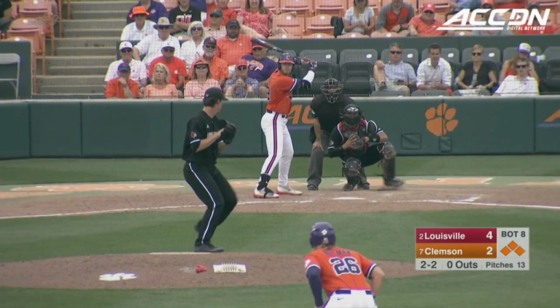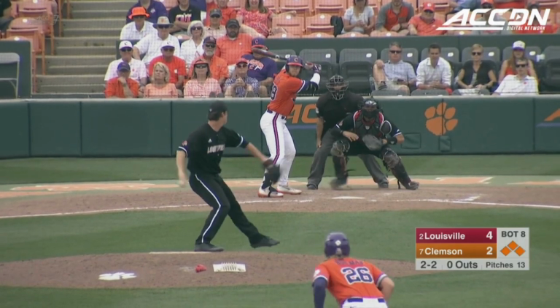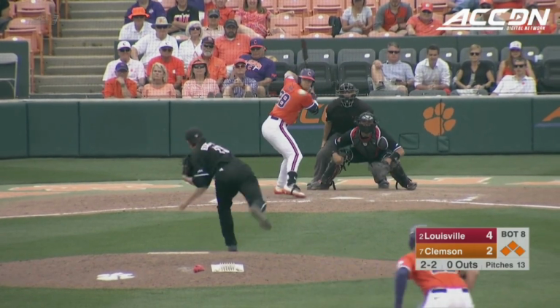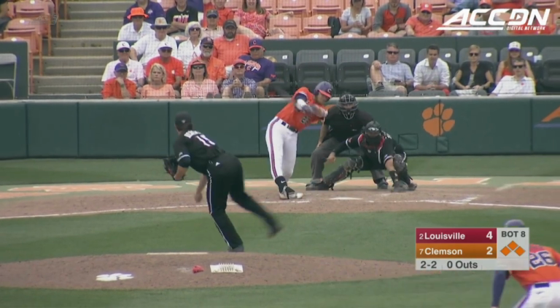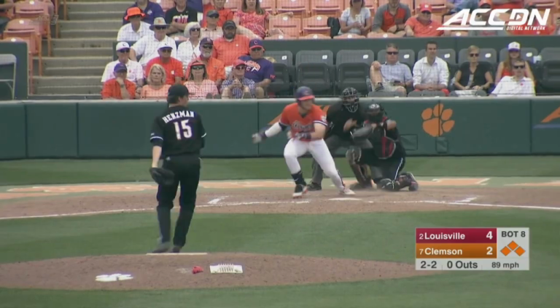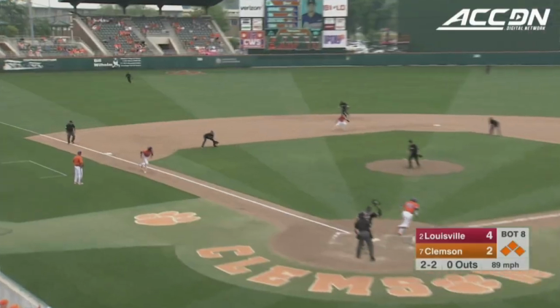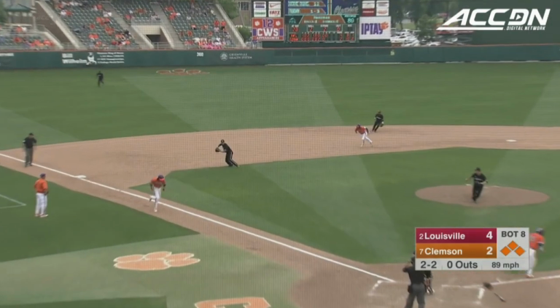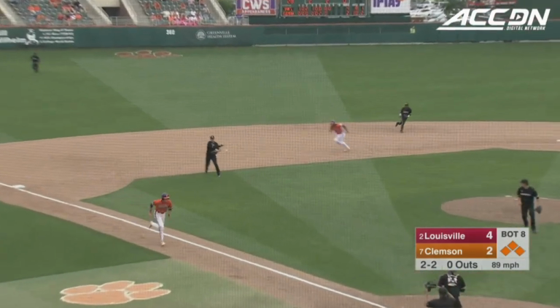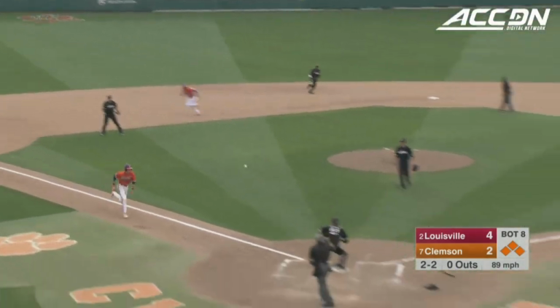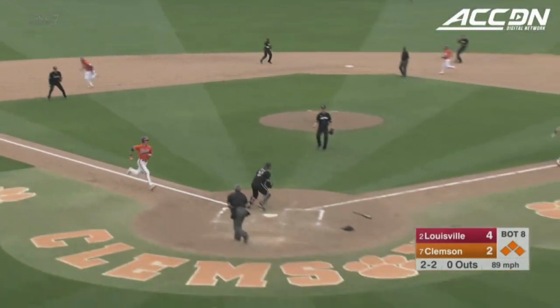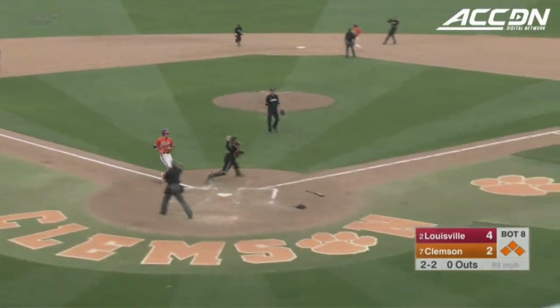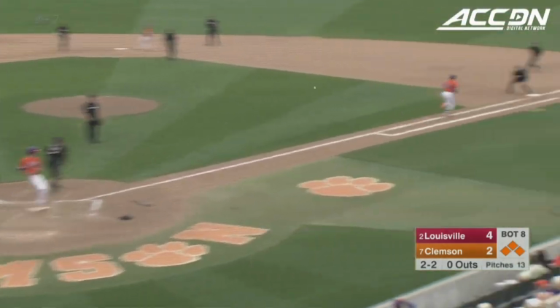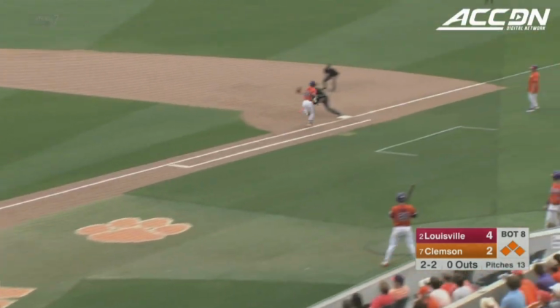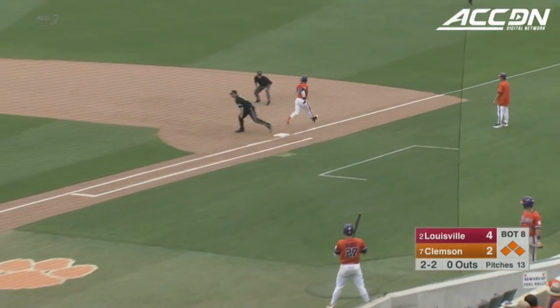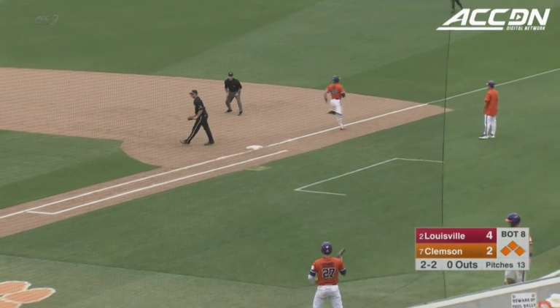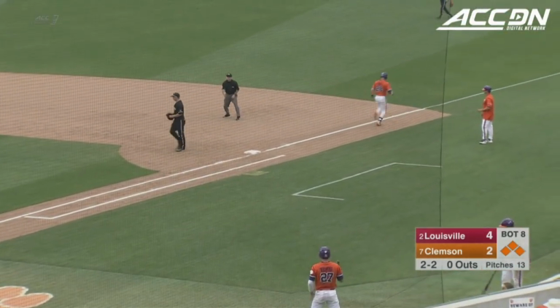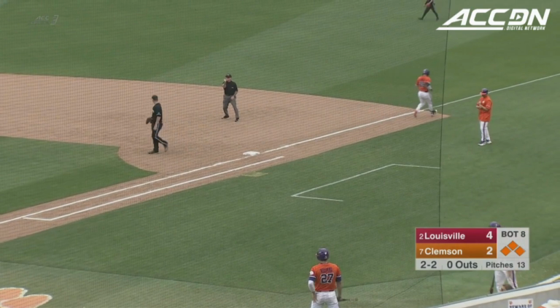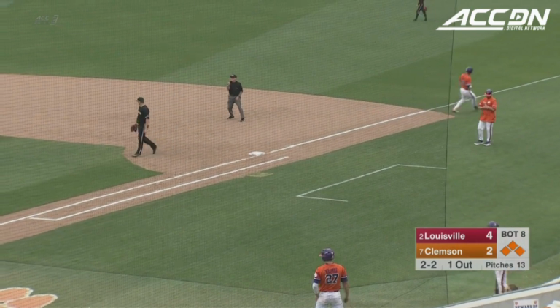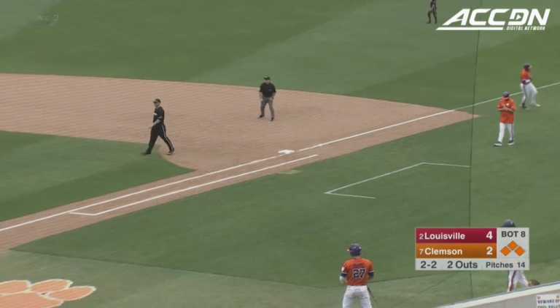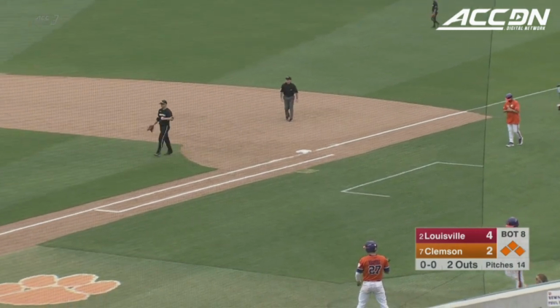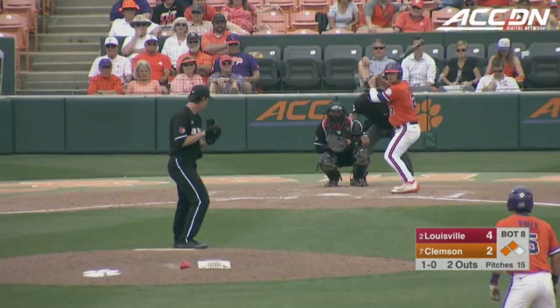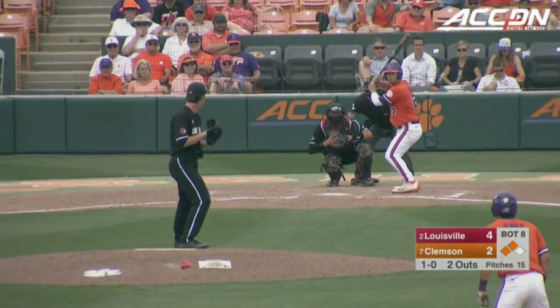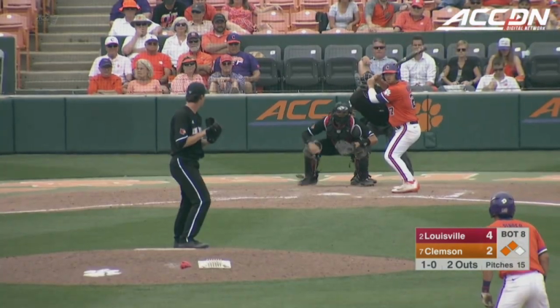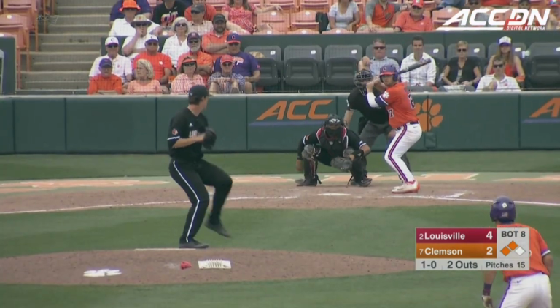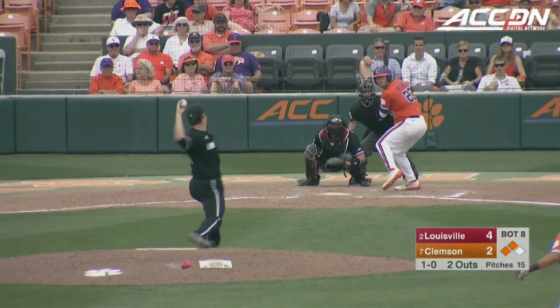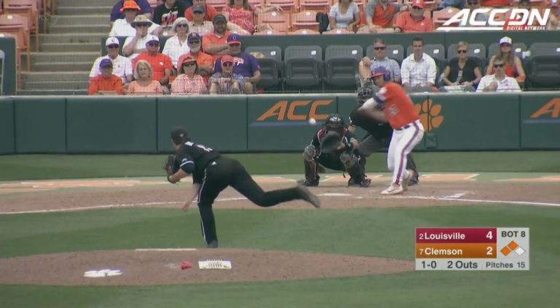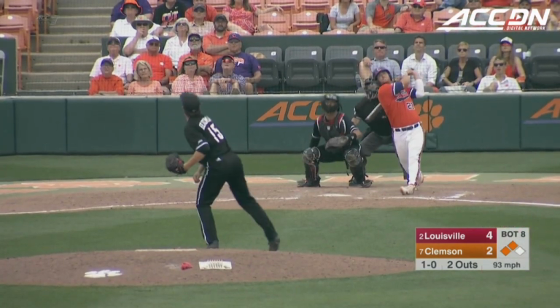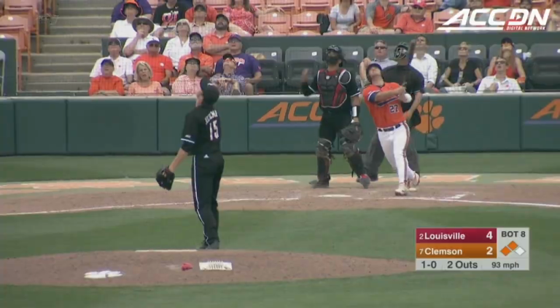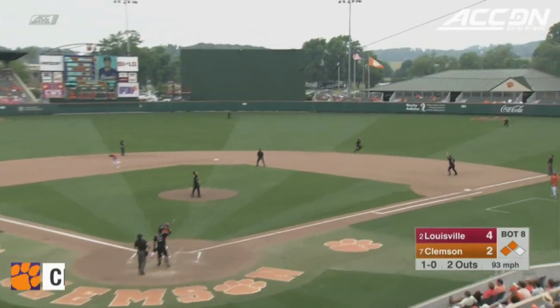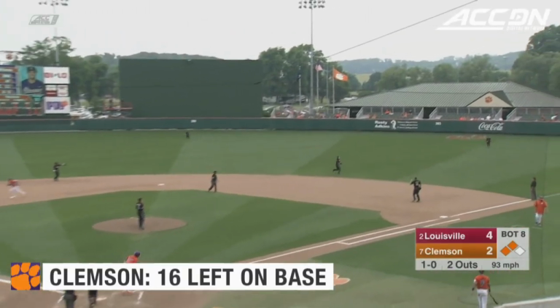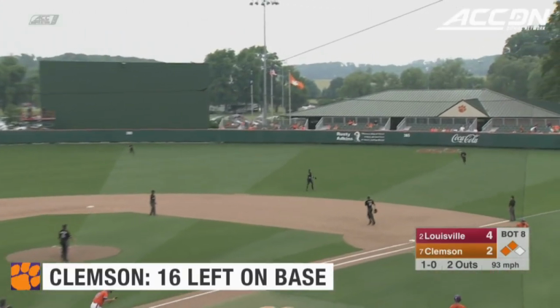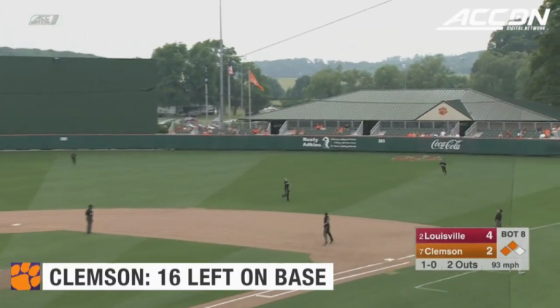The 2-2 pitch to Beer, hit on the ground. They'll come home for one, go to first for two — and that's about the only way you could double up Beer, and they do. Three for 15 with runners in scoring position, and now three for 16.